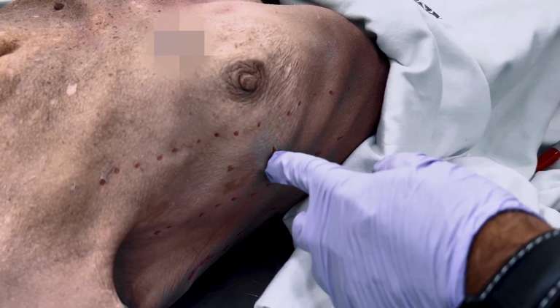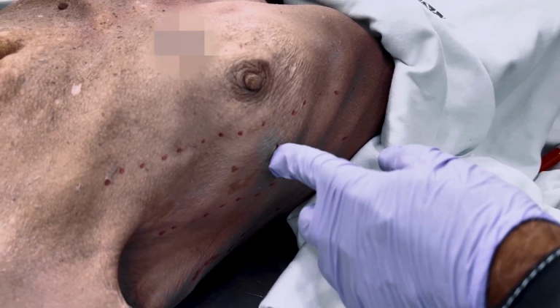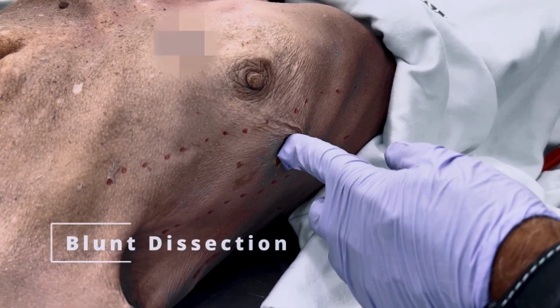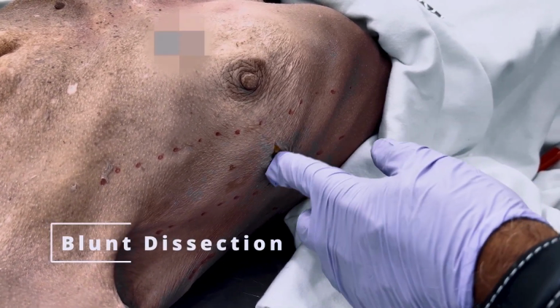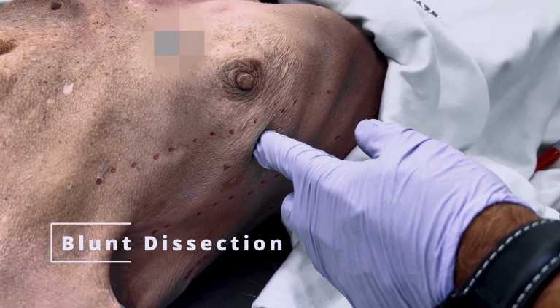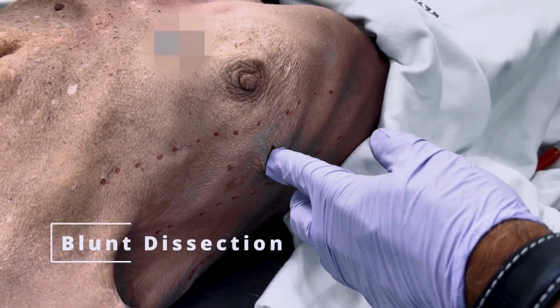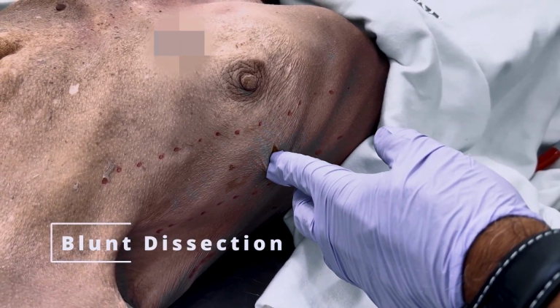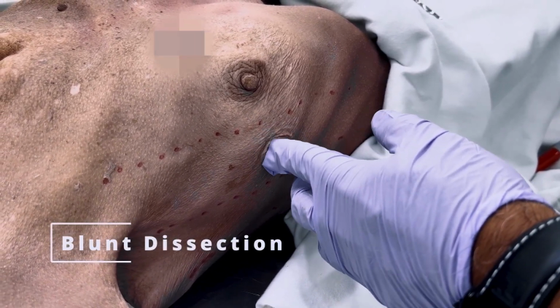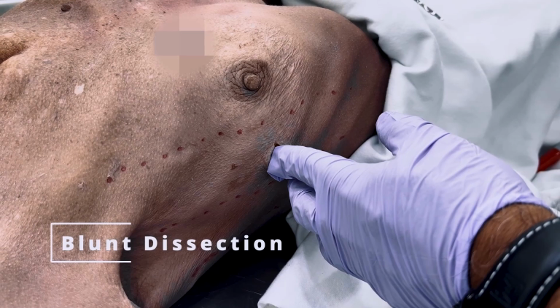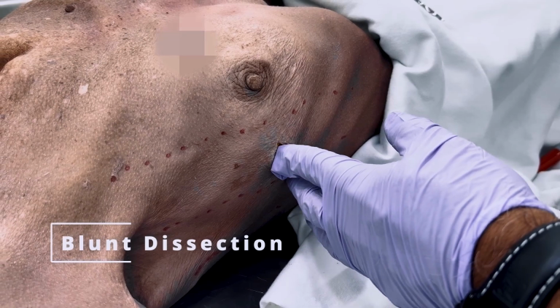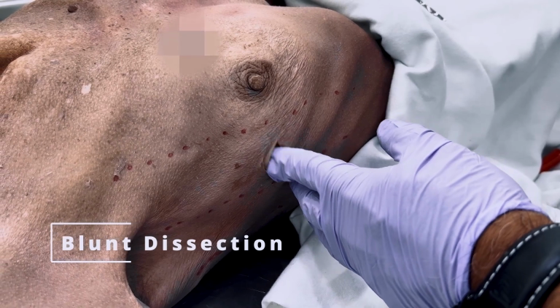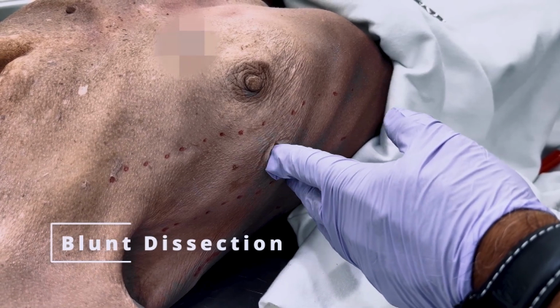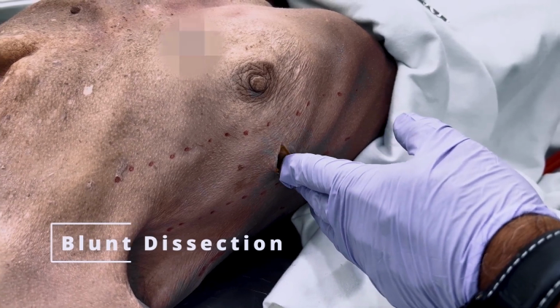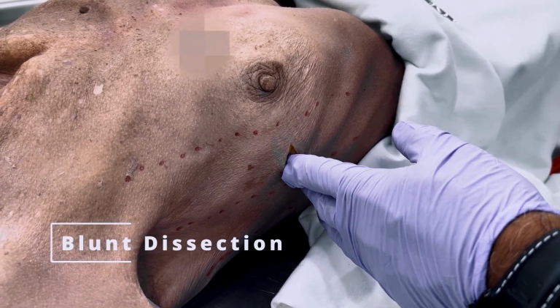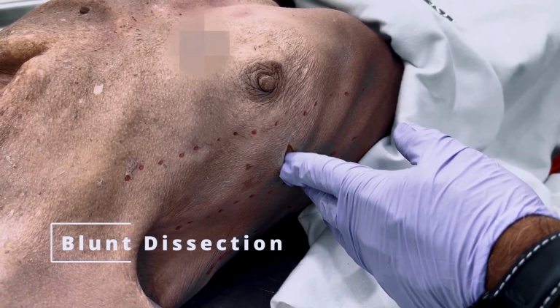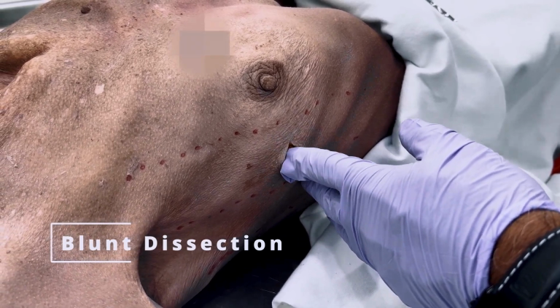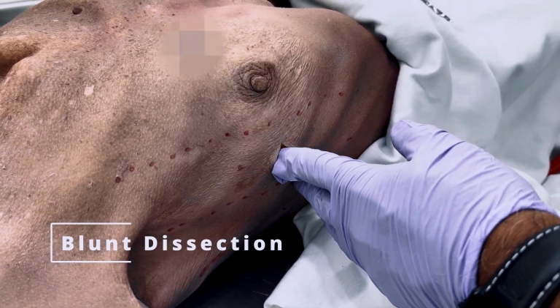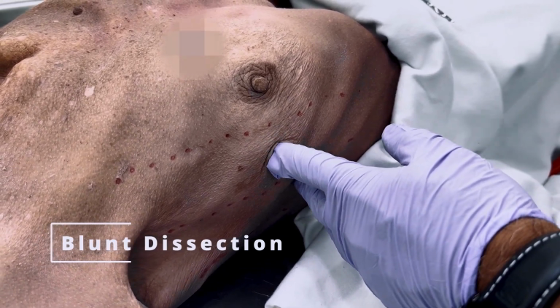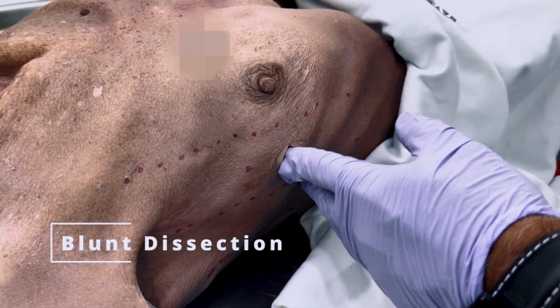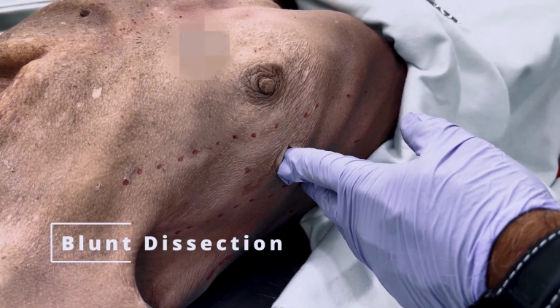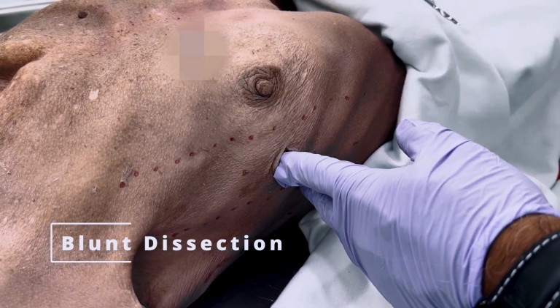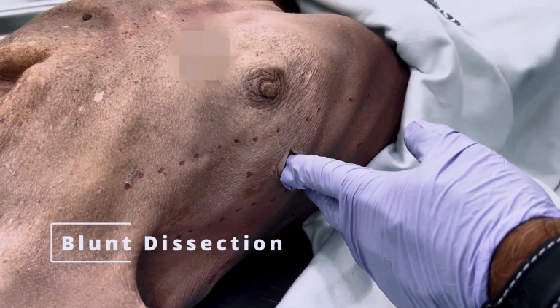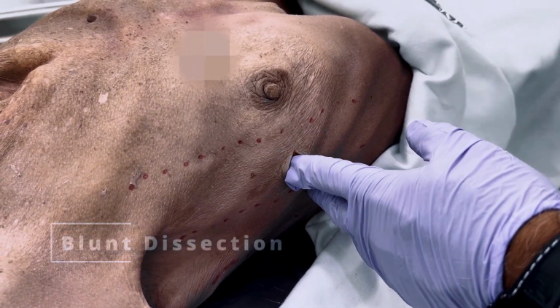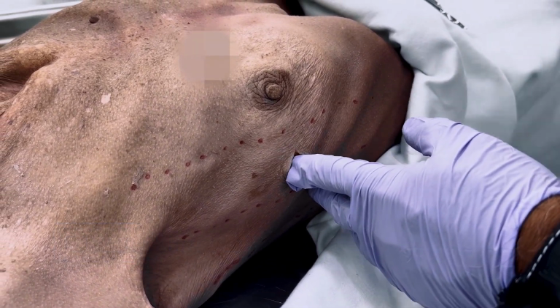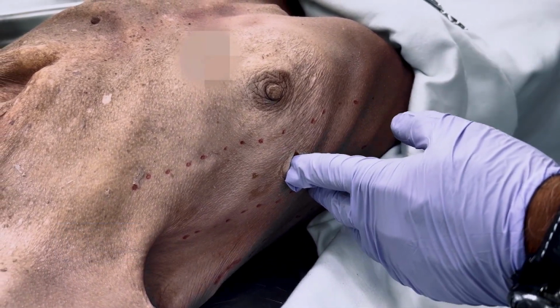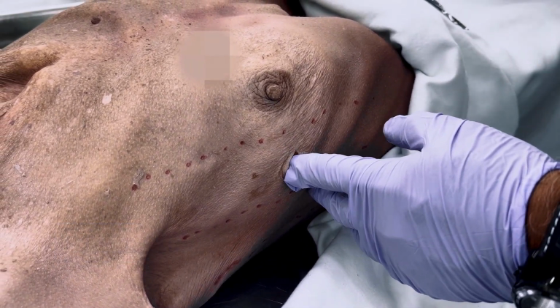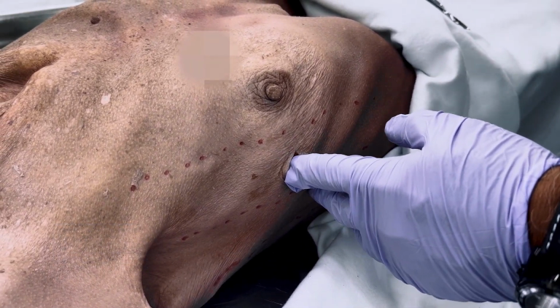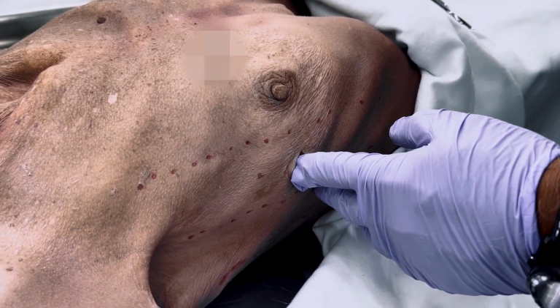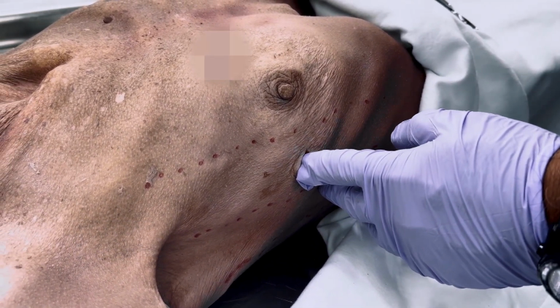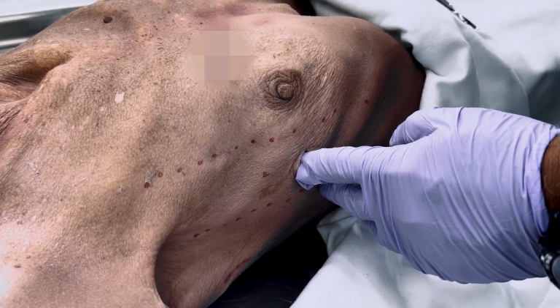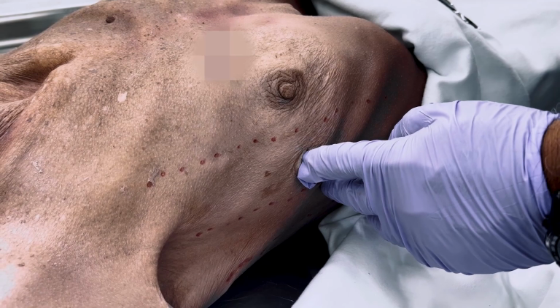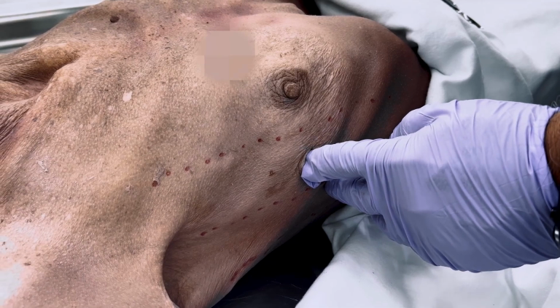With your index finger, perform blunt dissection to palpate the rib, ensuring no displaced fractures are present. Palpate the rib above and the rib below.